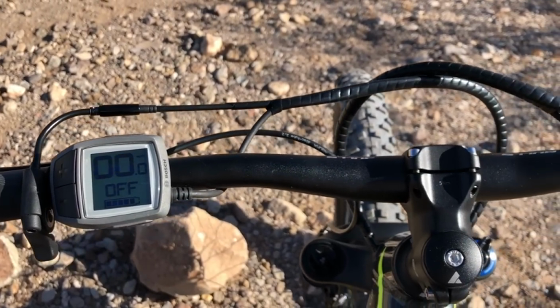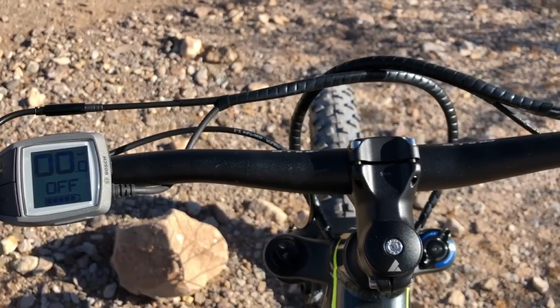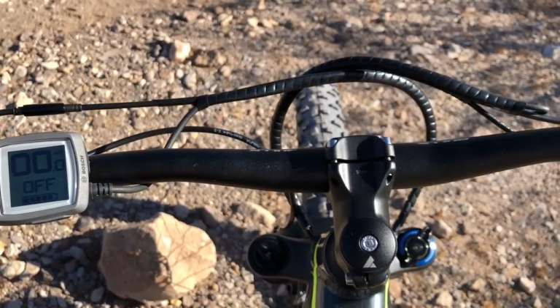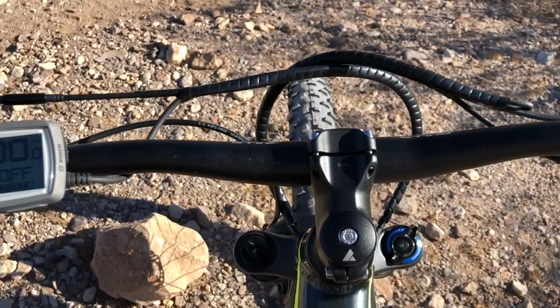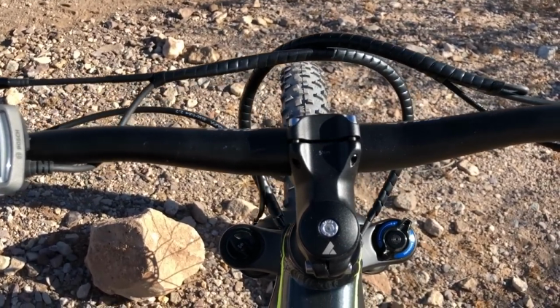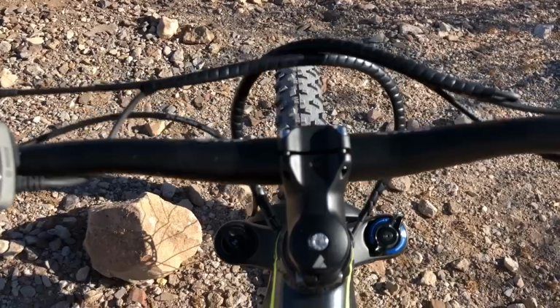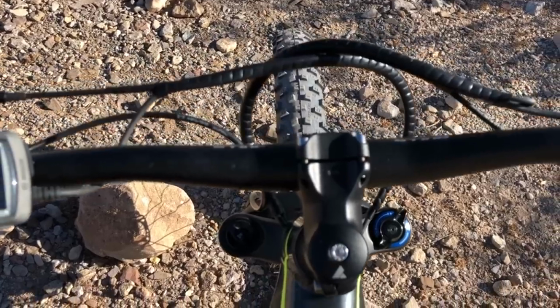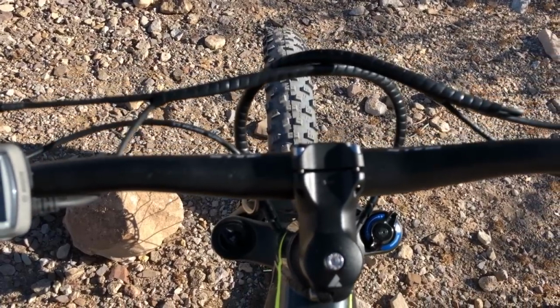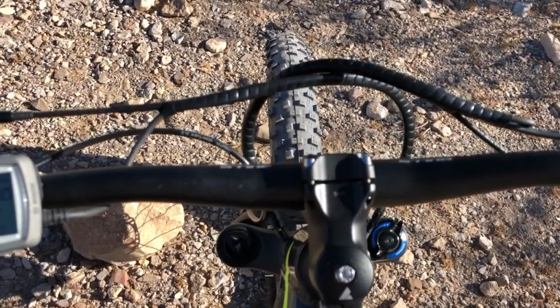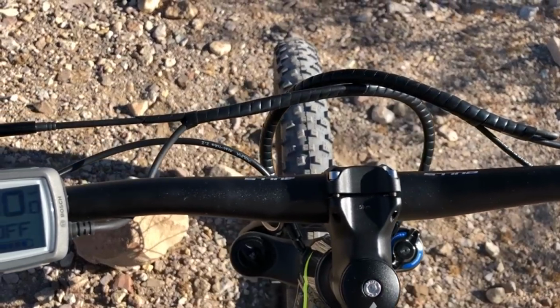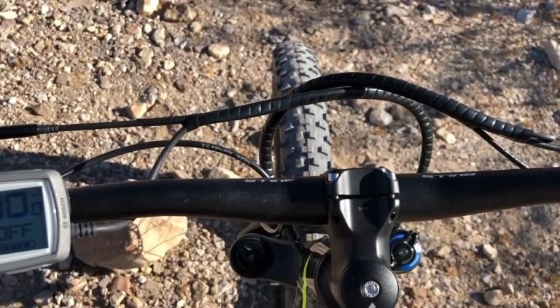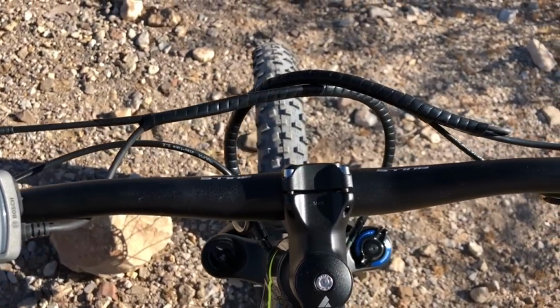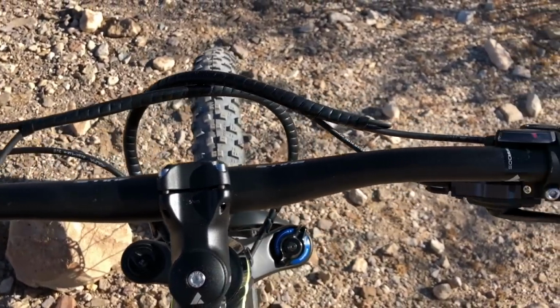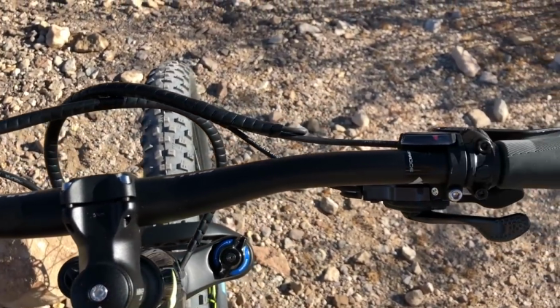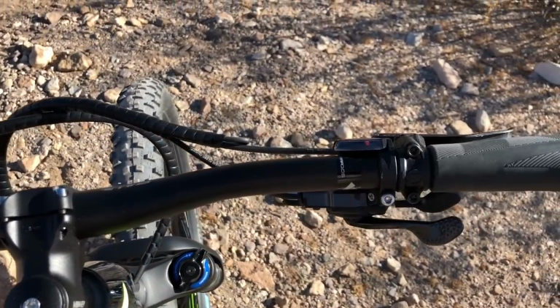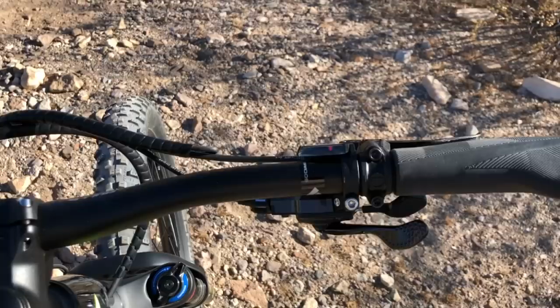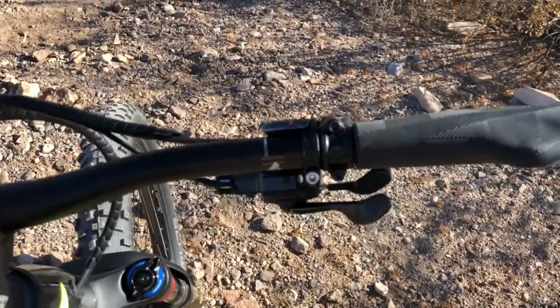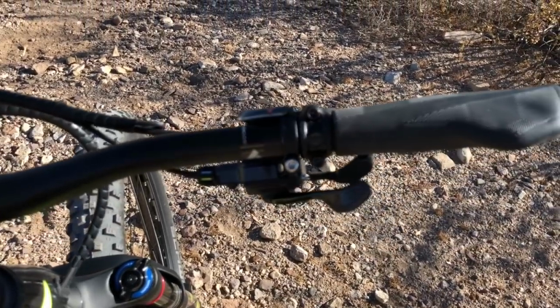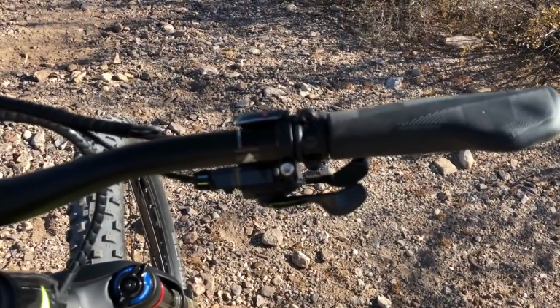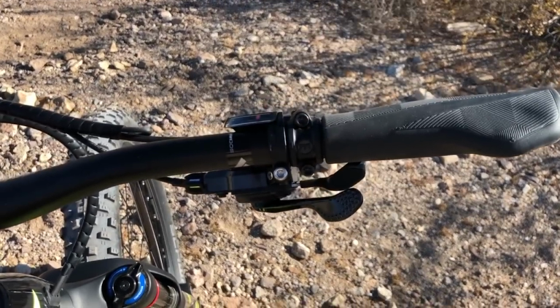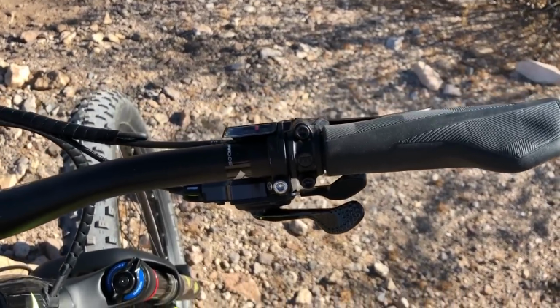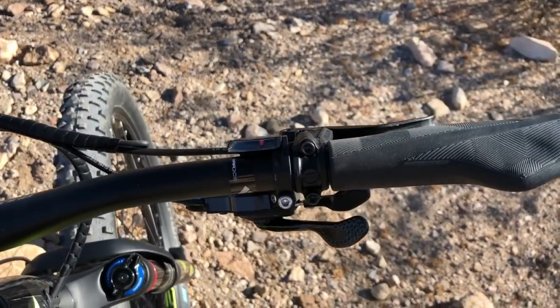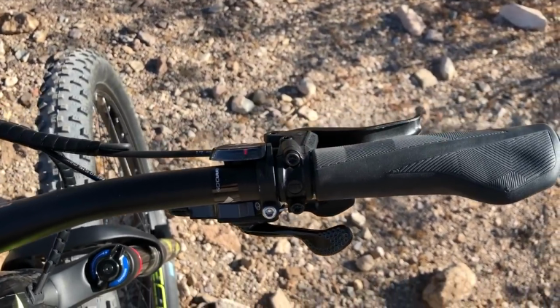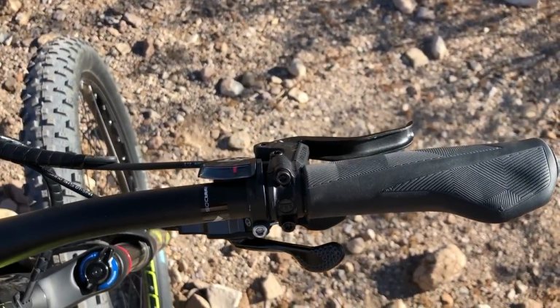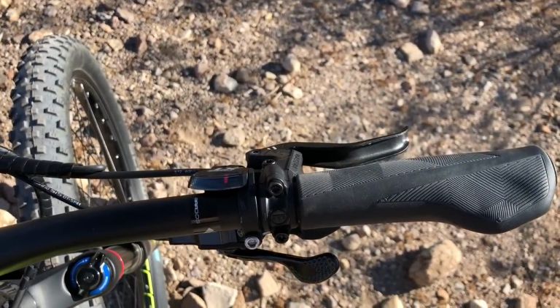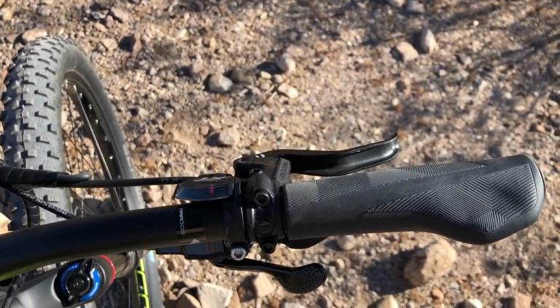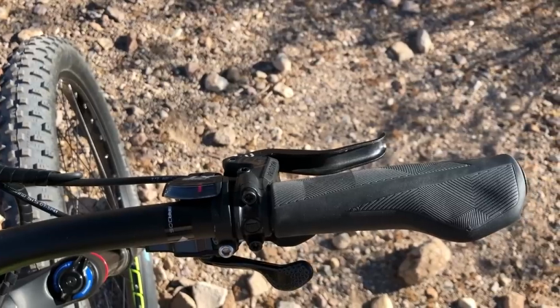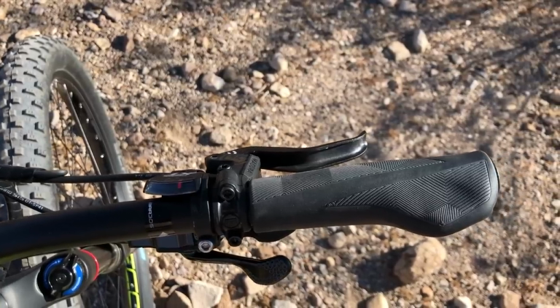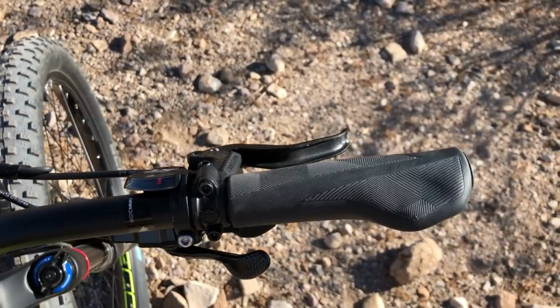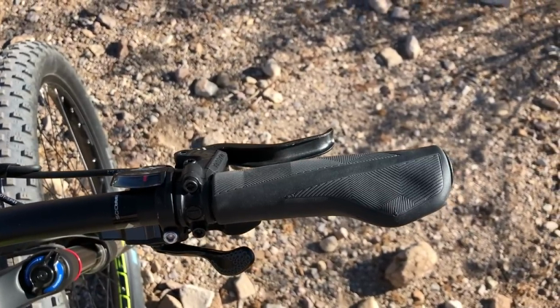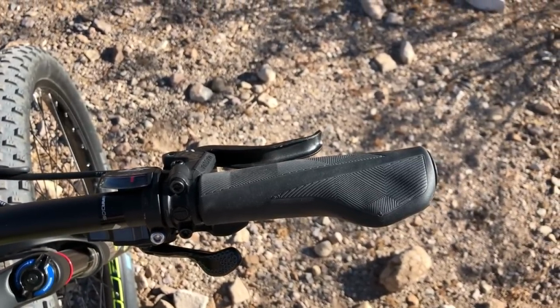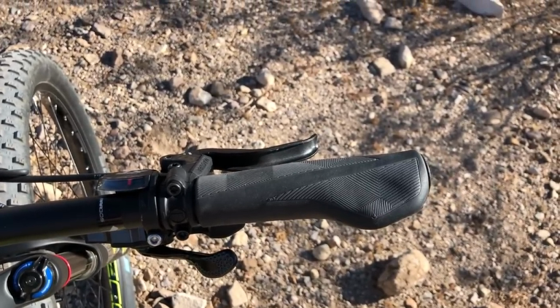On the right side is the Monkey Link stem, which we'll get into shortly, the Bulls bars, the Shimano XT 11-speed rapid-fire shifter, the Magura MT5 hydraulic disc brake lever, and the ergonomic grip.